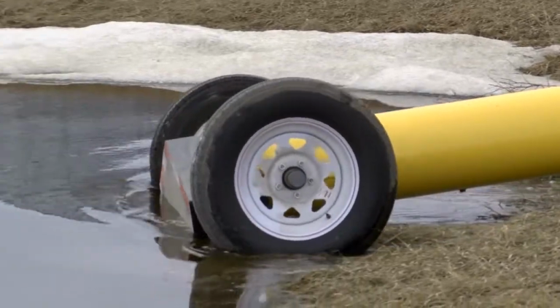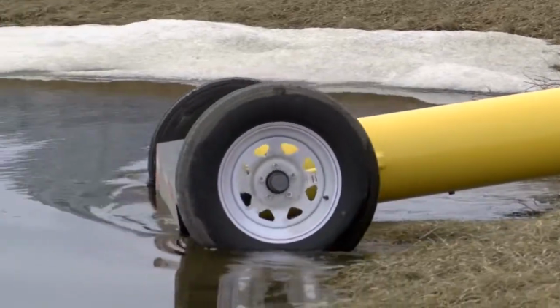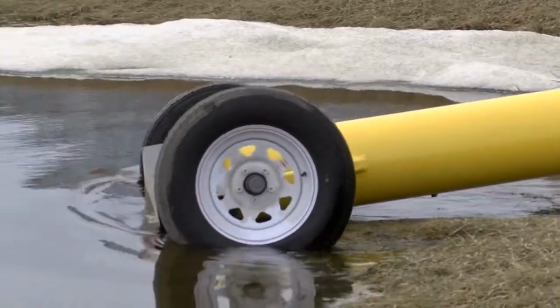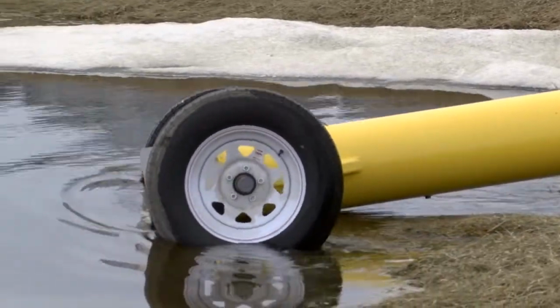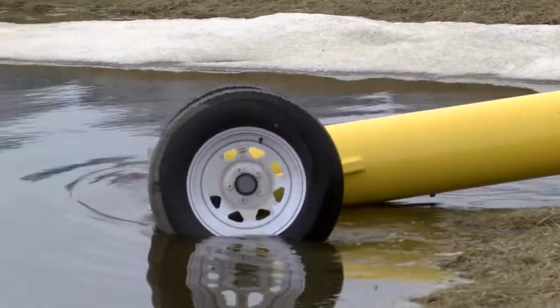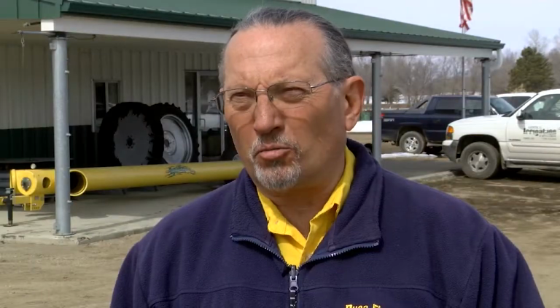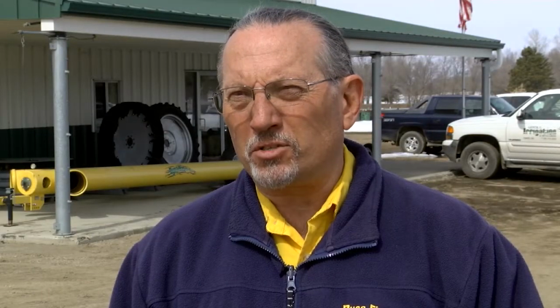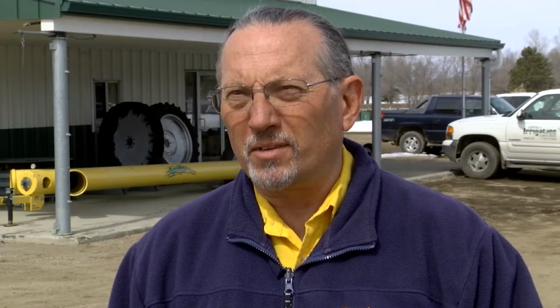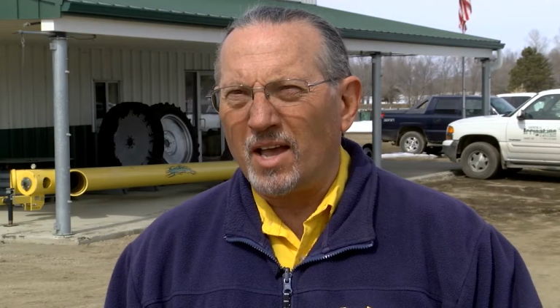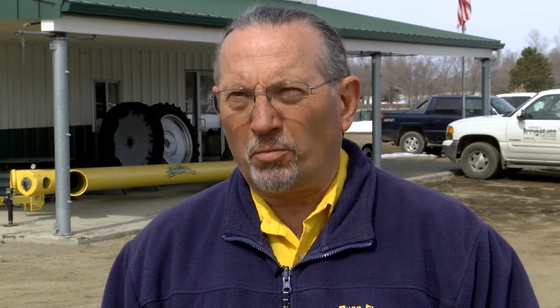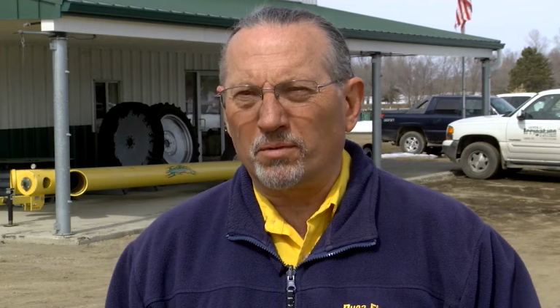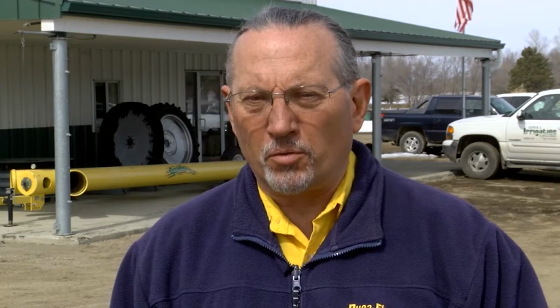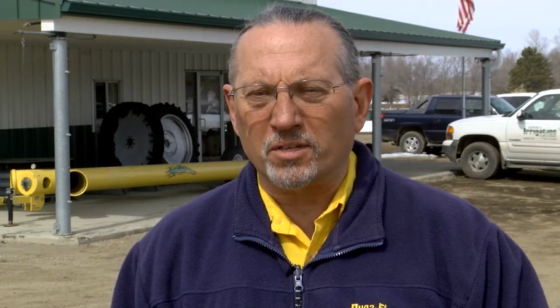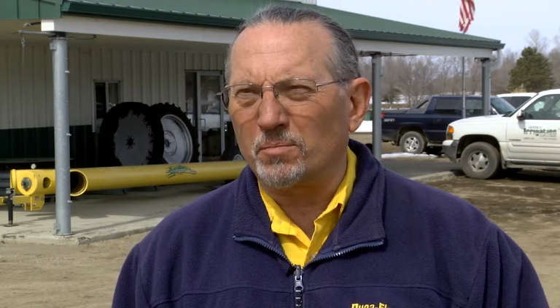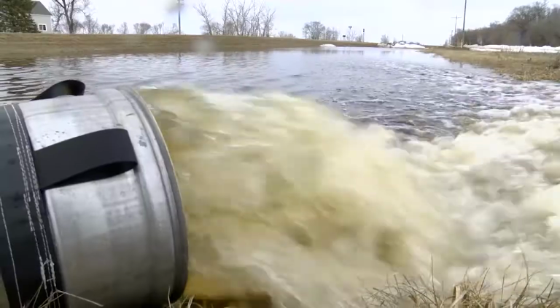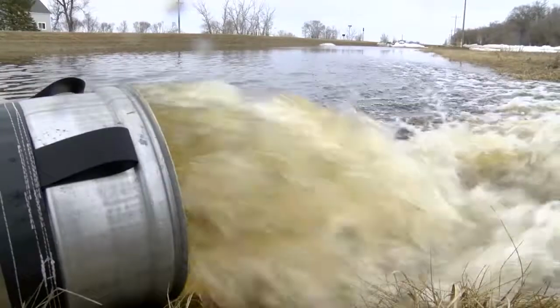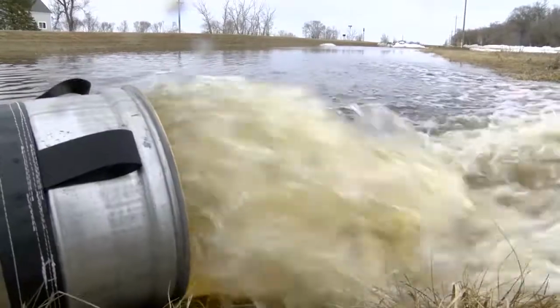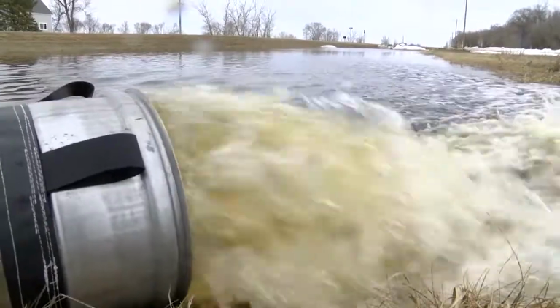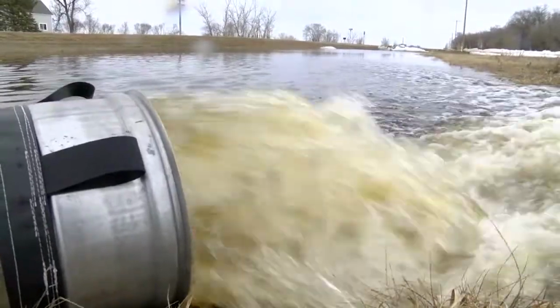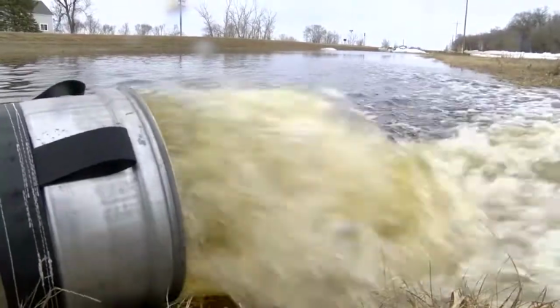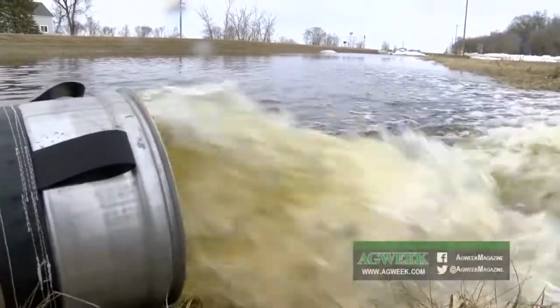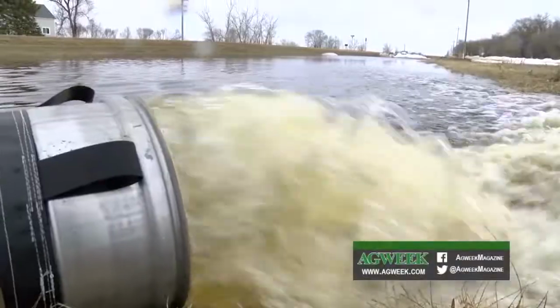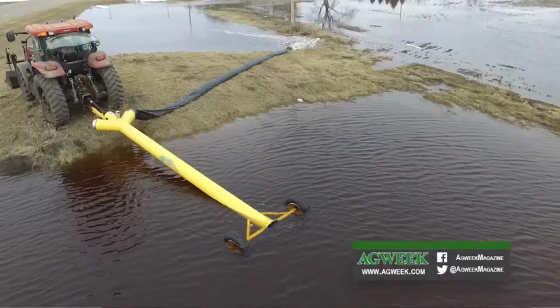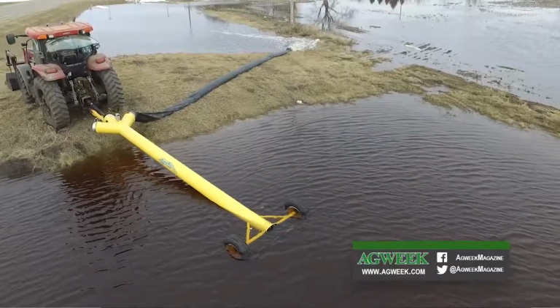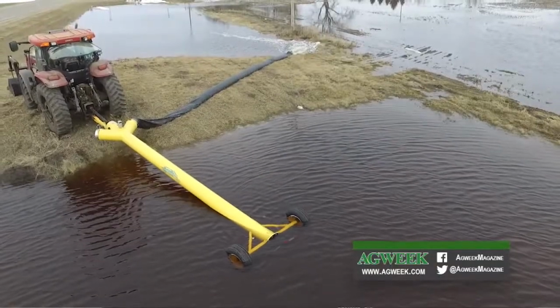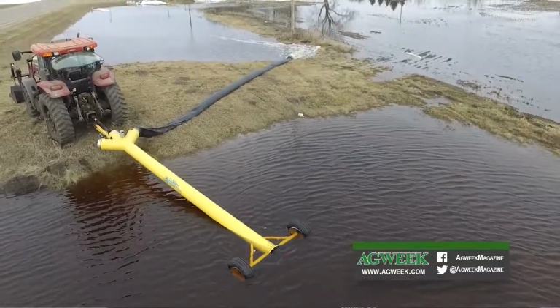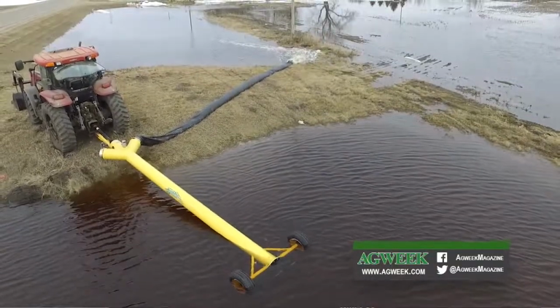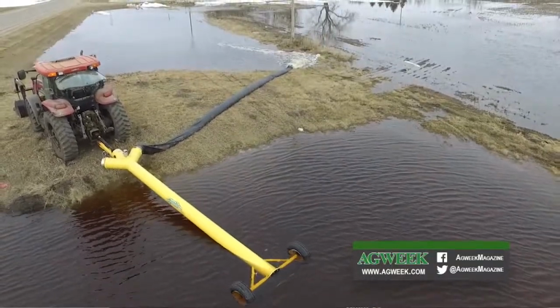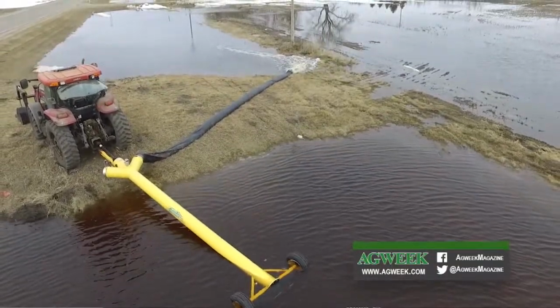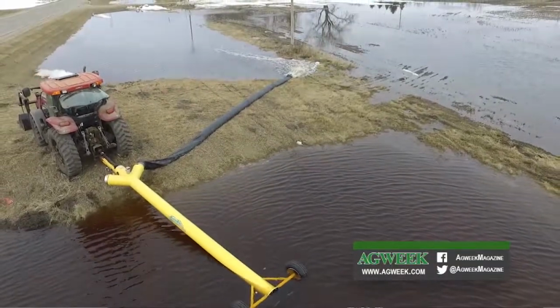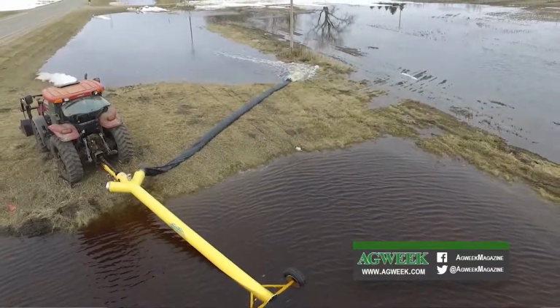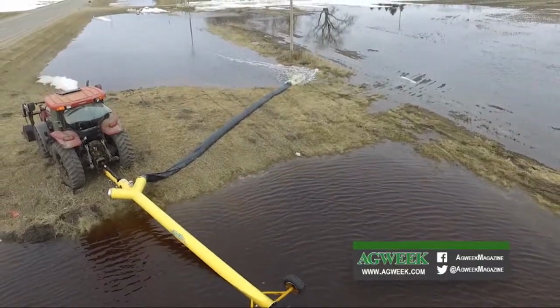We can back it into 18 inches of water, and it'll prime itself, and it'll pump 3,000 gallons a minute until it's about 6 inches deep. And usually by the time the water's 6 inches deep in a ditch, there's not much water left in that ditch.